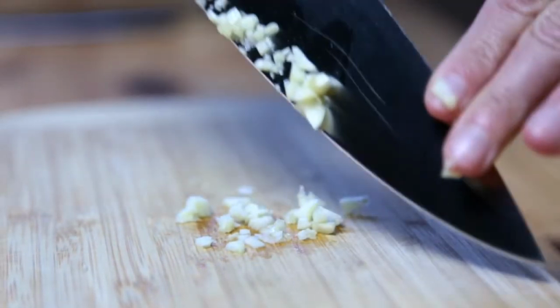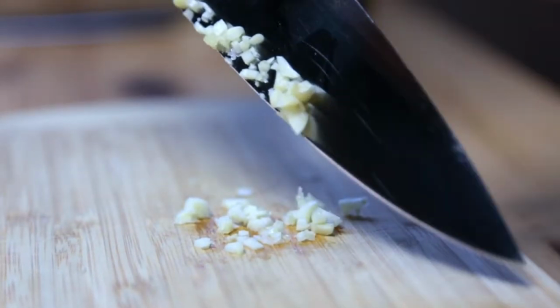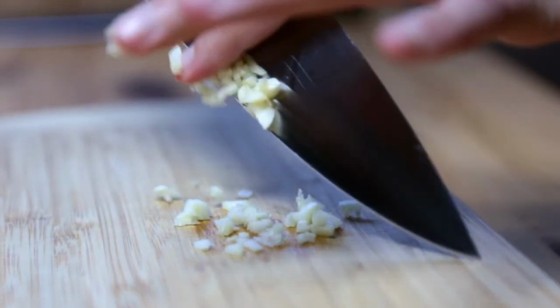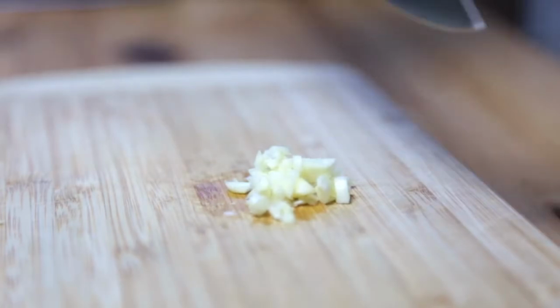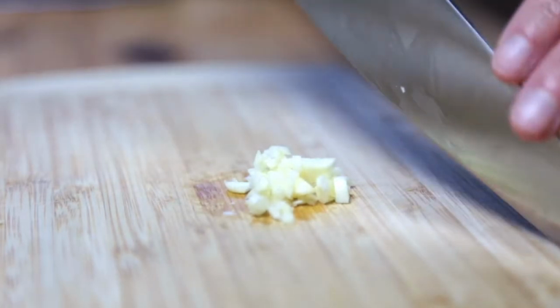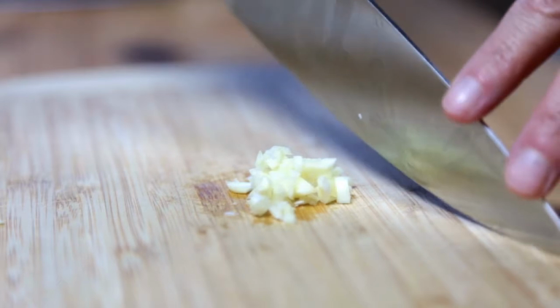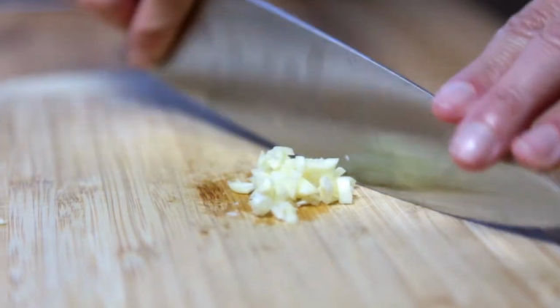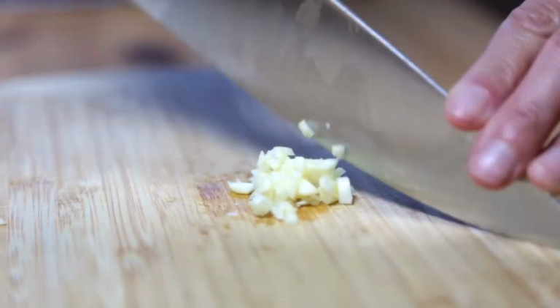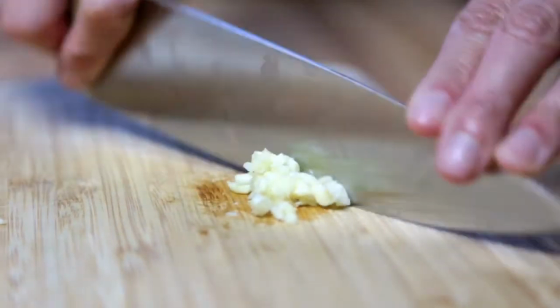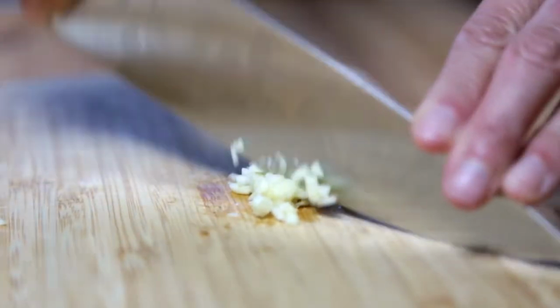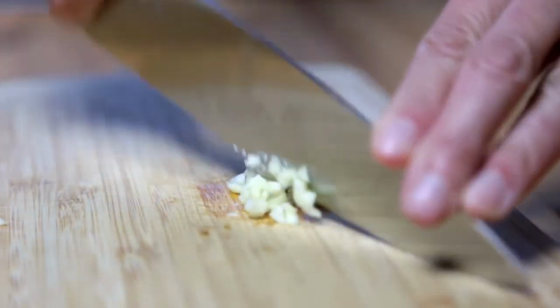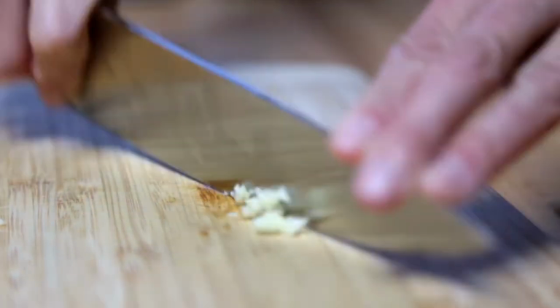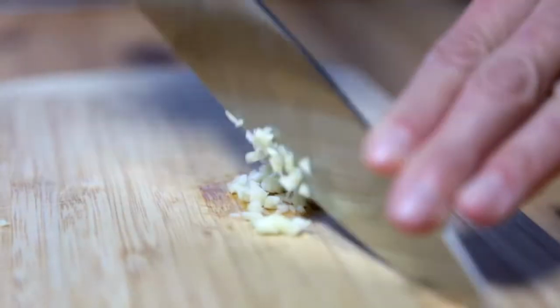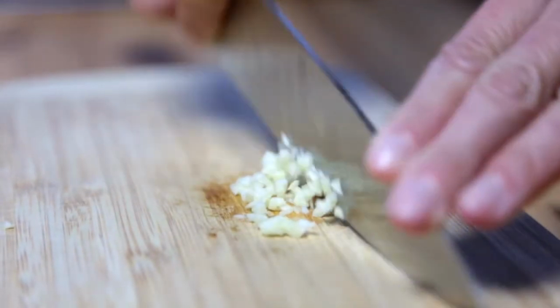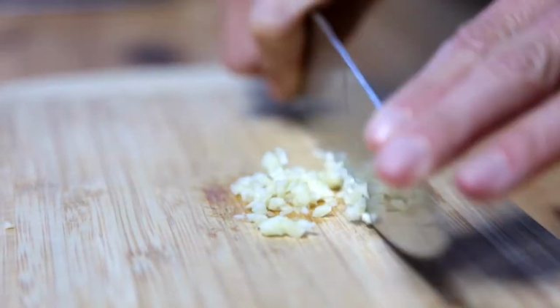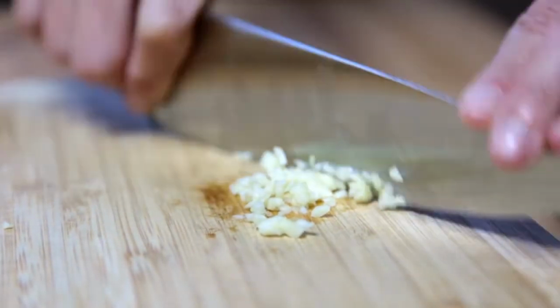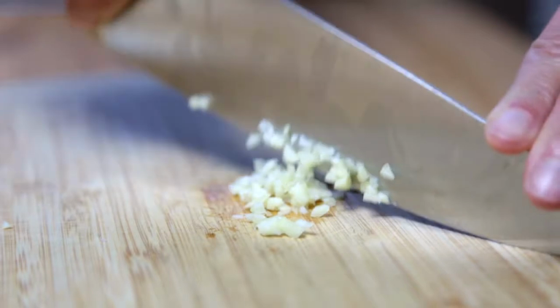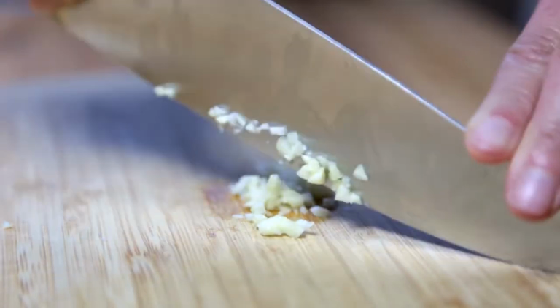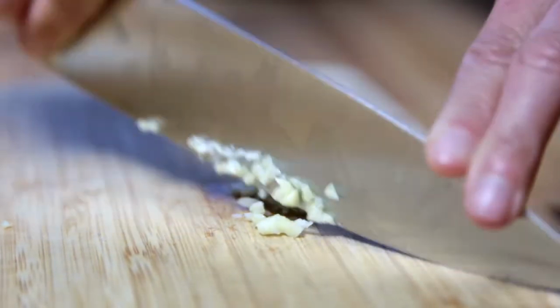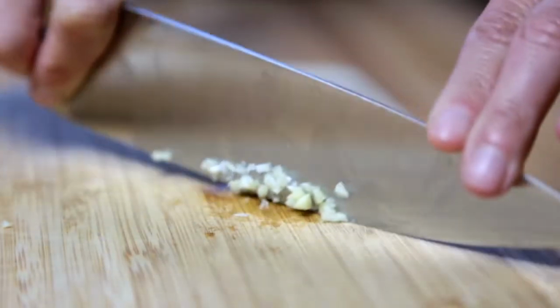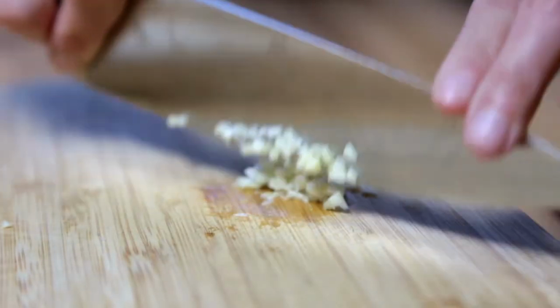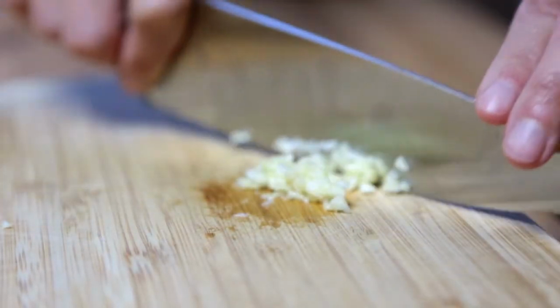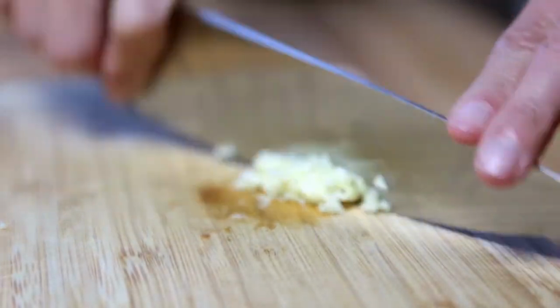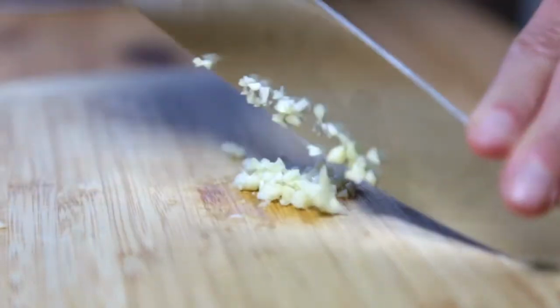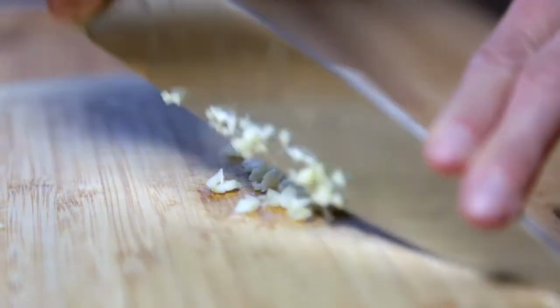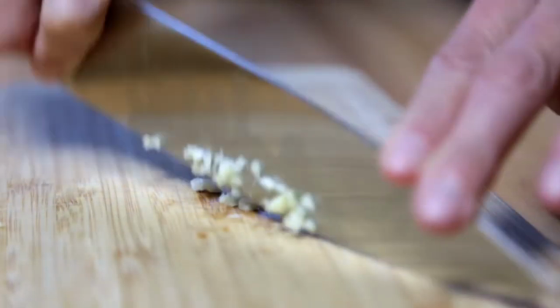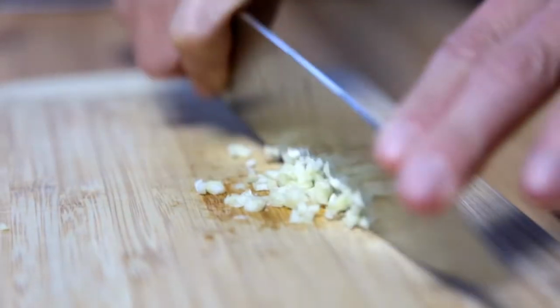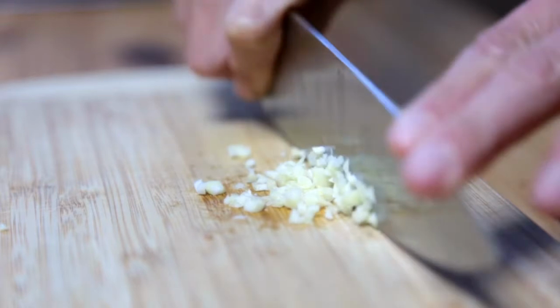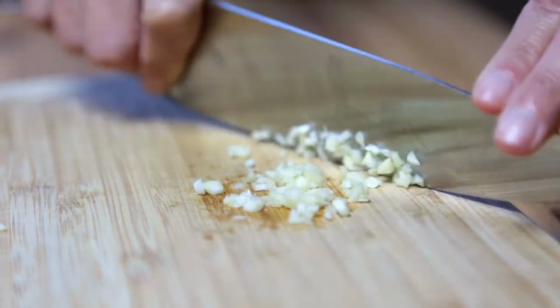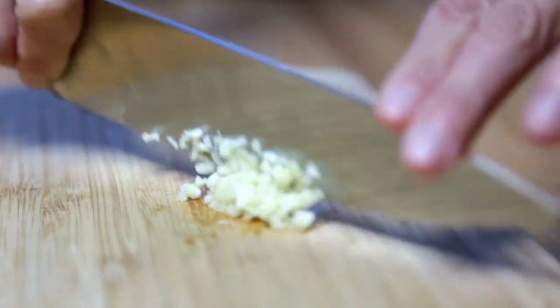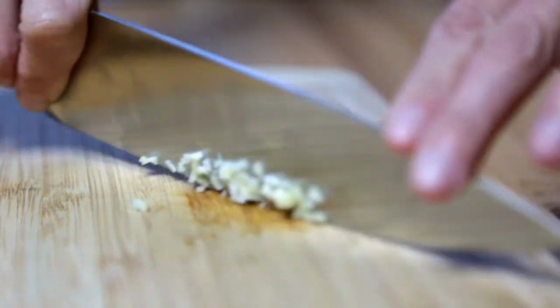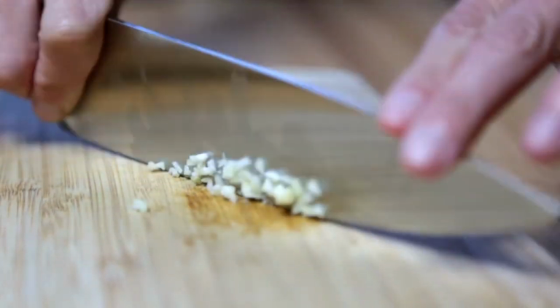To mince it, you actually just keep going until it's very, very fine. Scoop it up, keep chopping. Scoop it up.